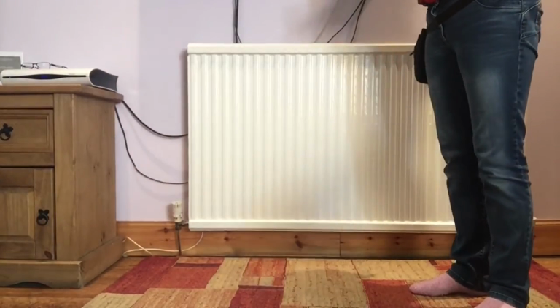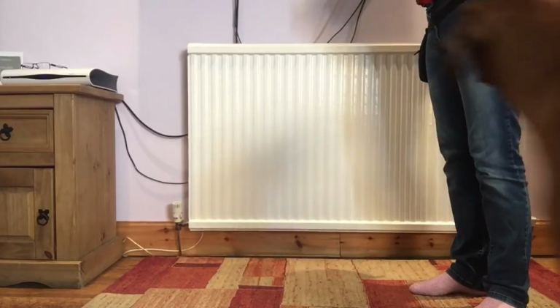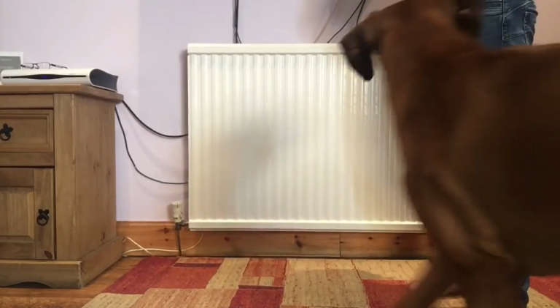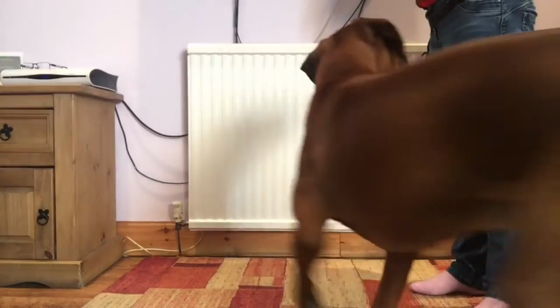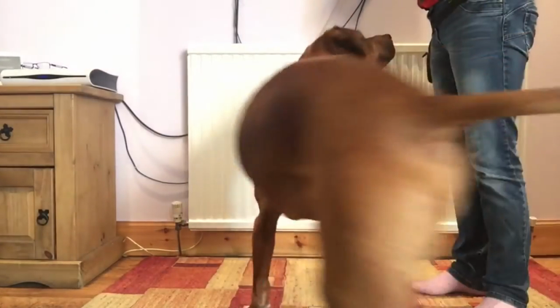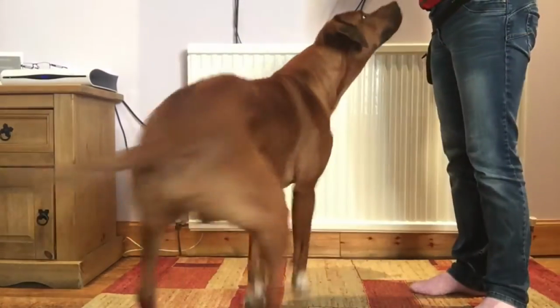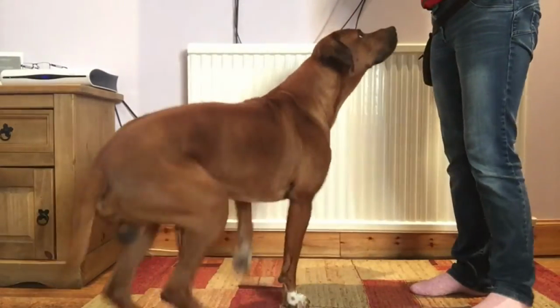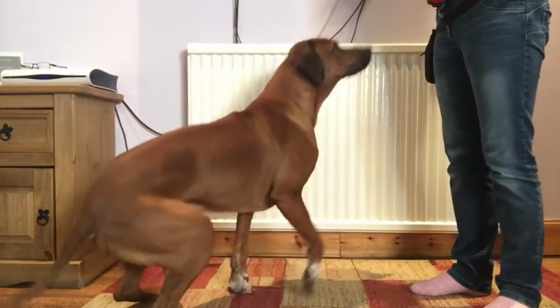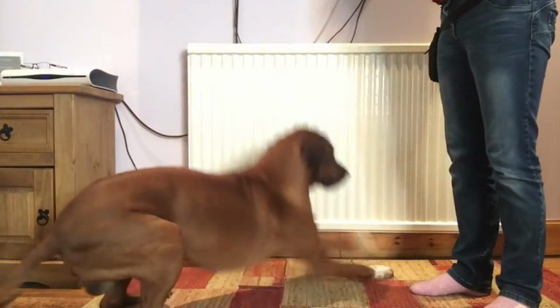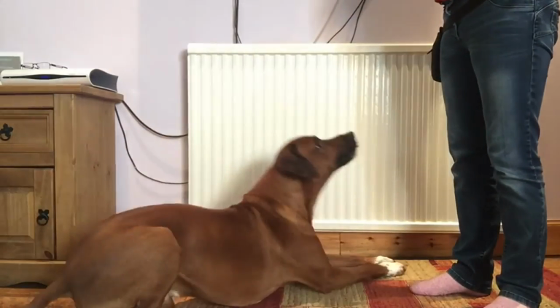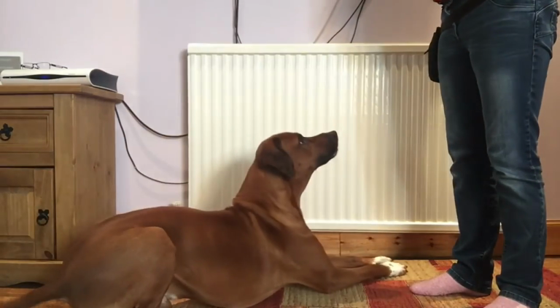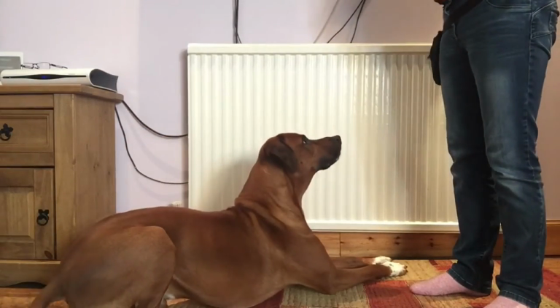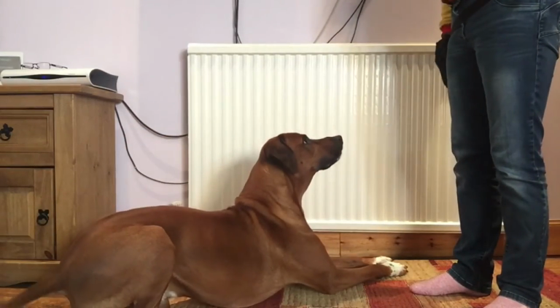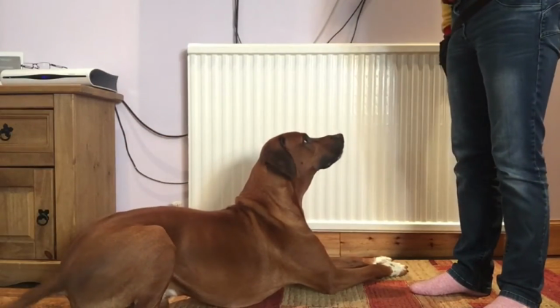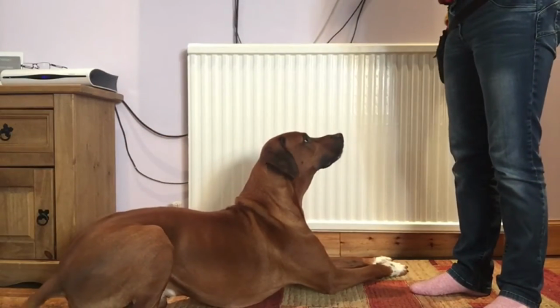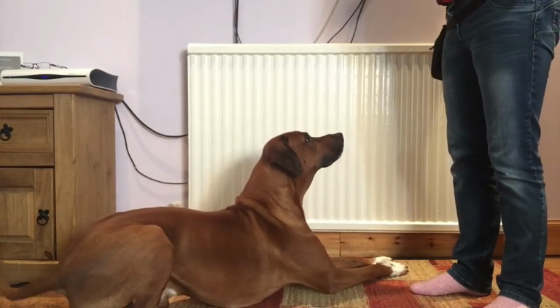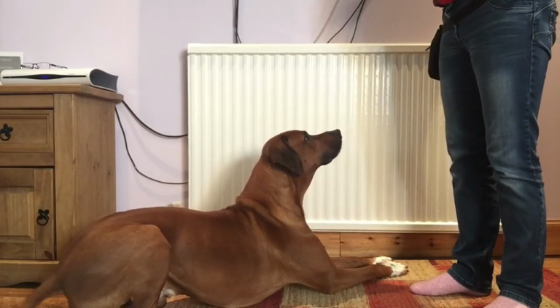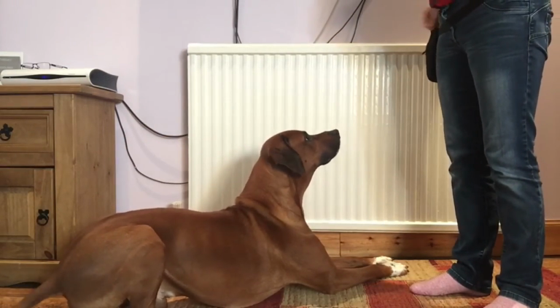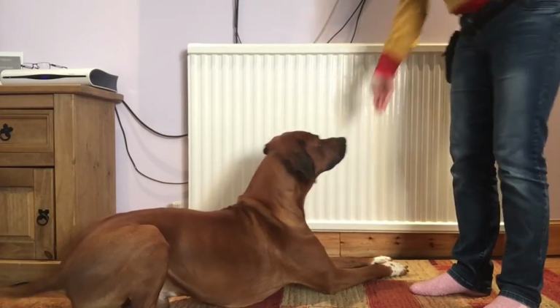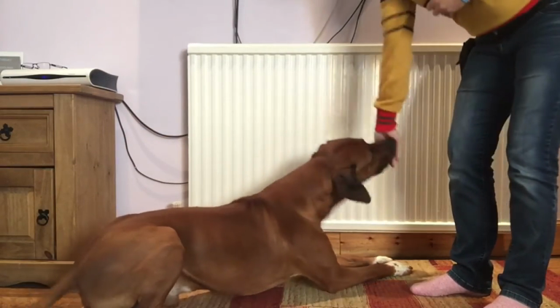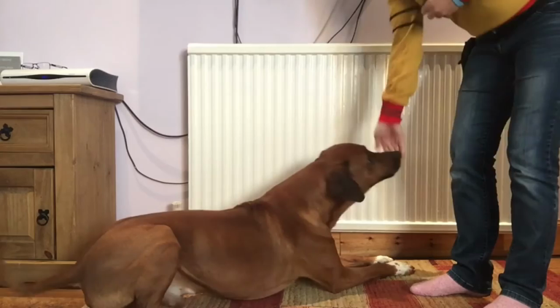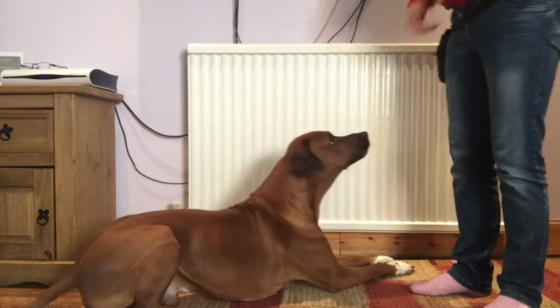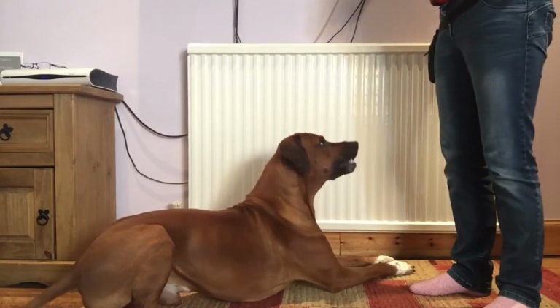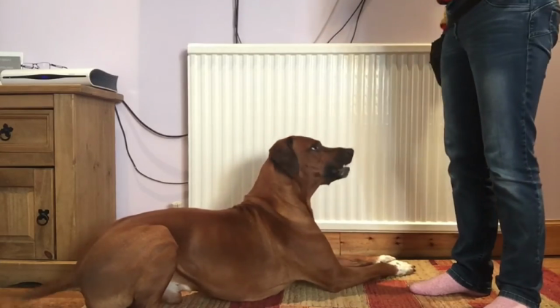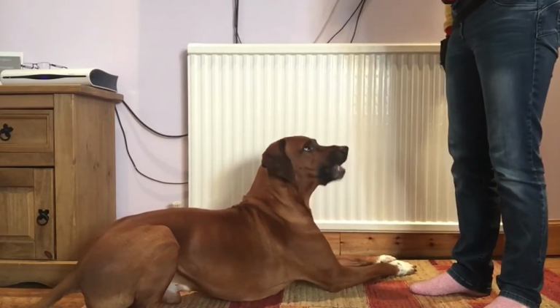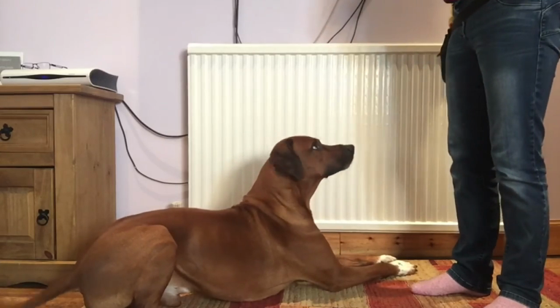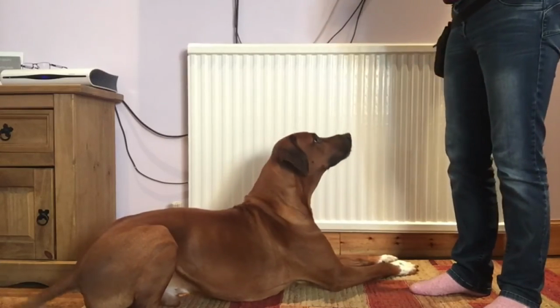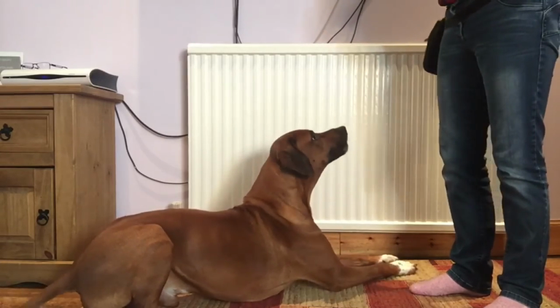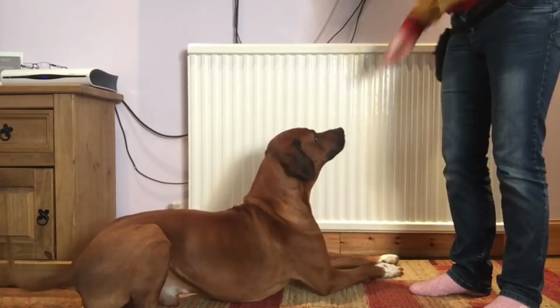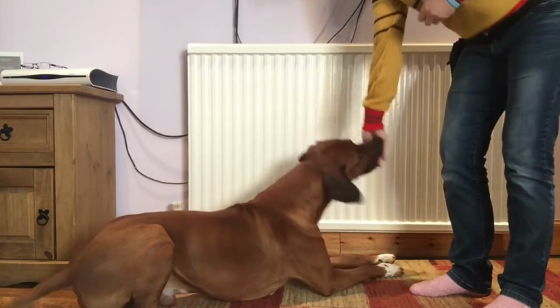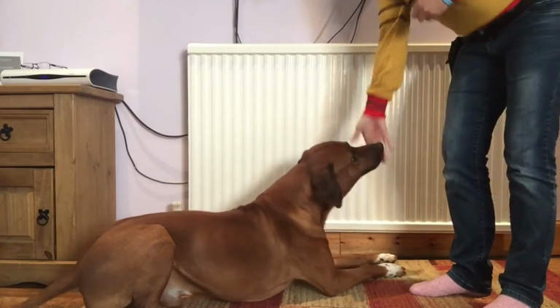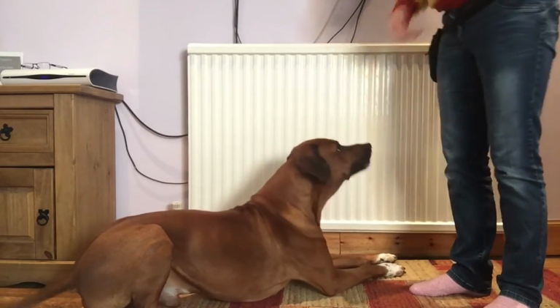Now make sure you click before your hand goes in your bag or in your pocket. That just makes the dog focus on the verbal rather than what your hands are doing.